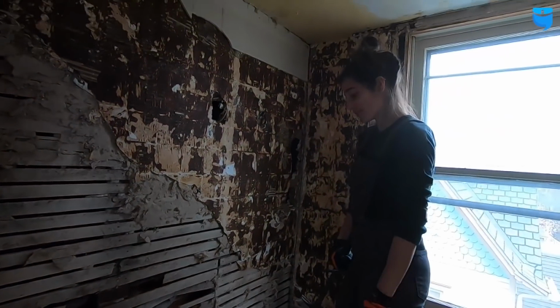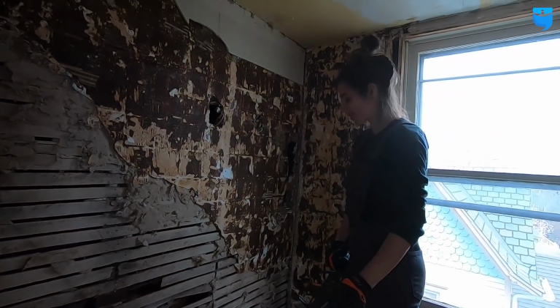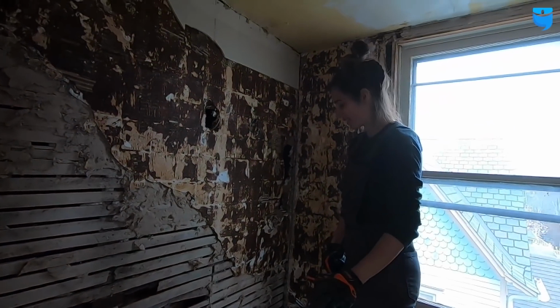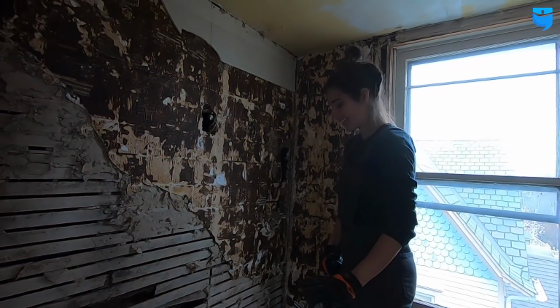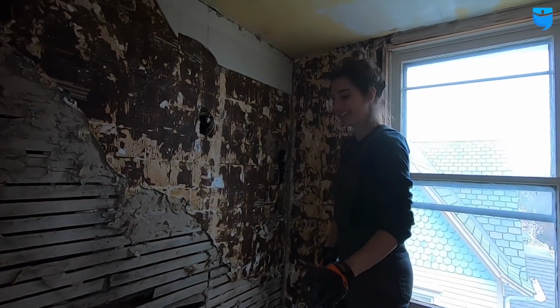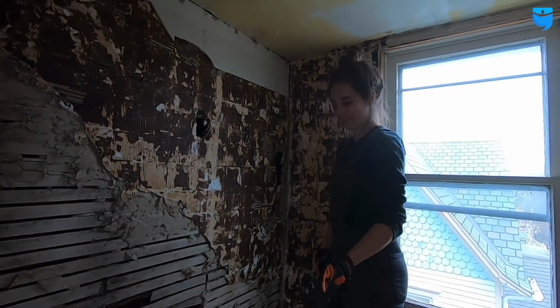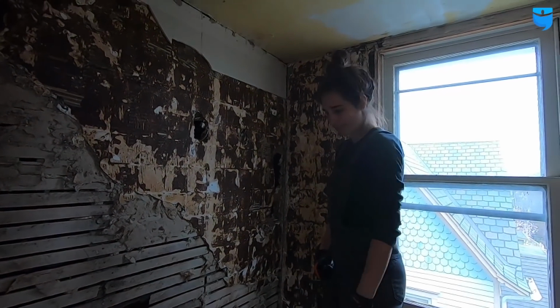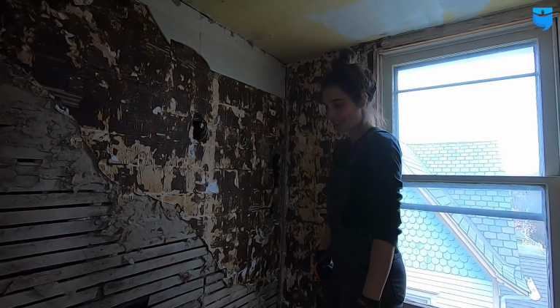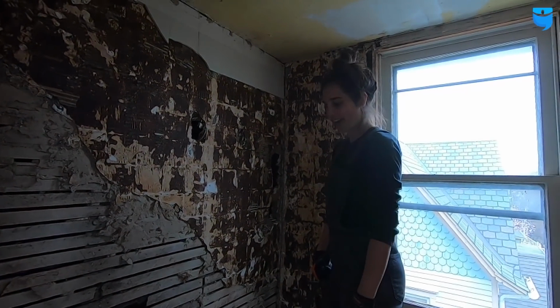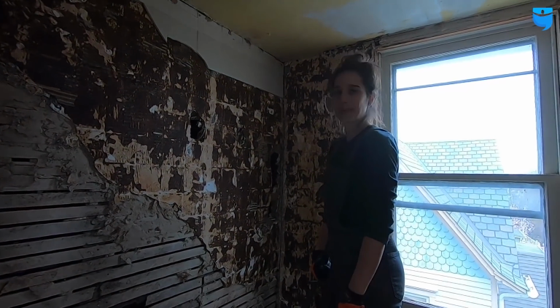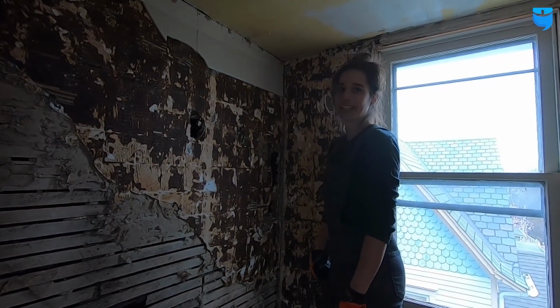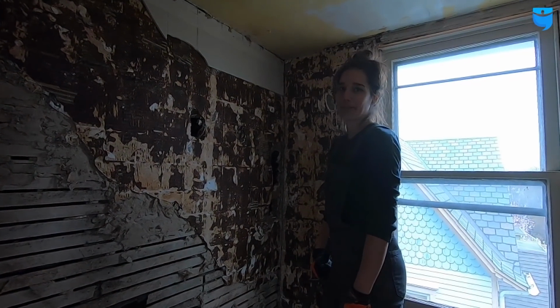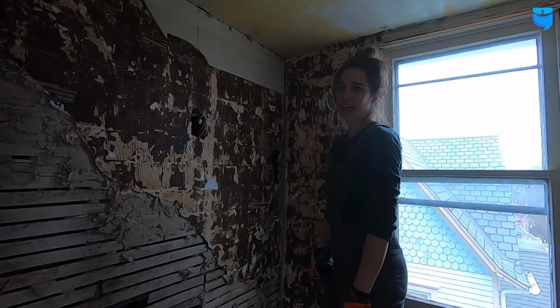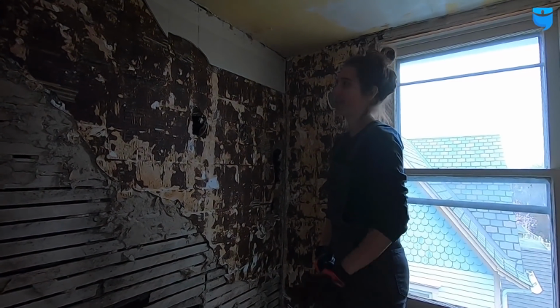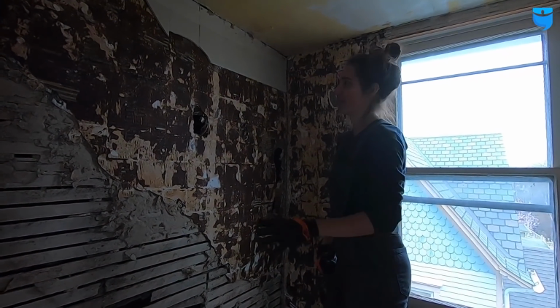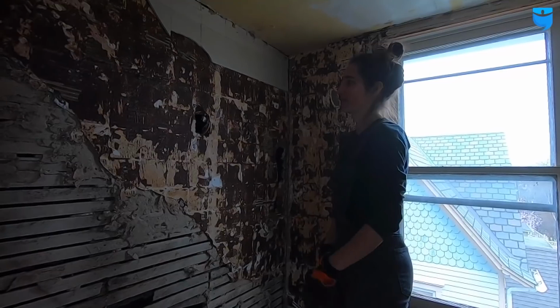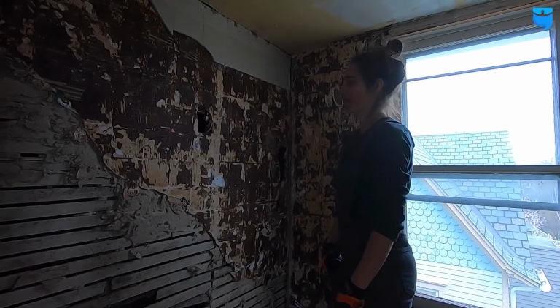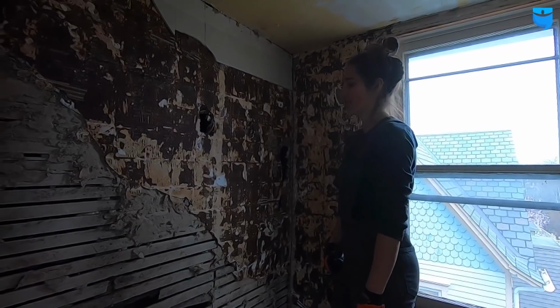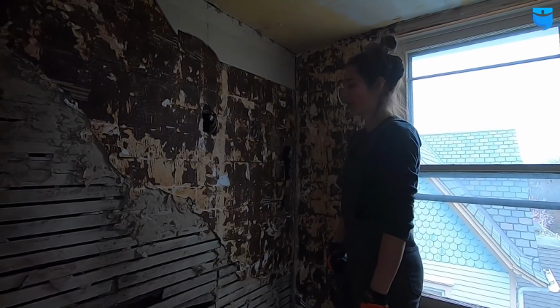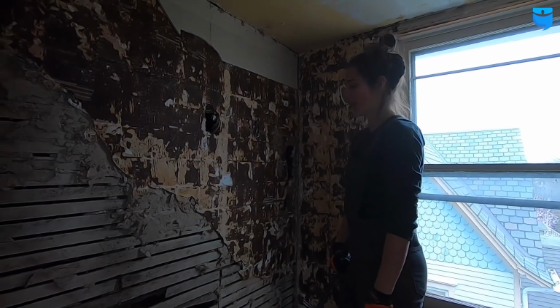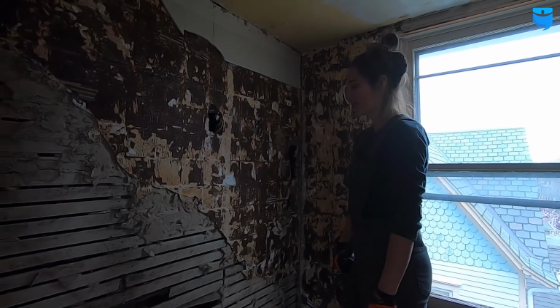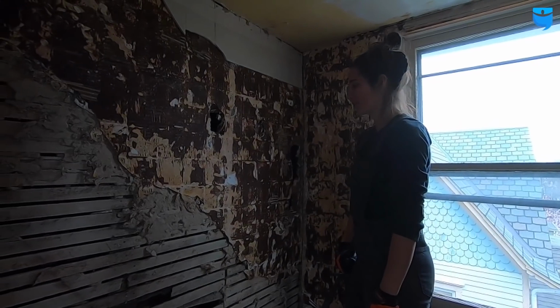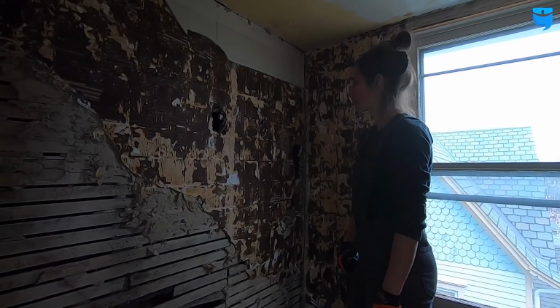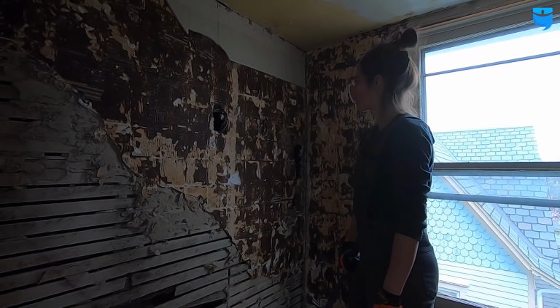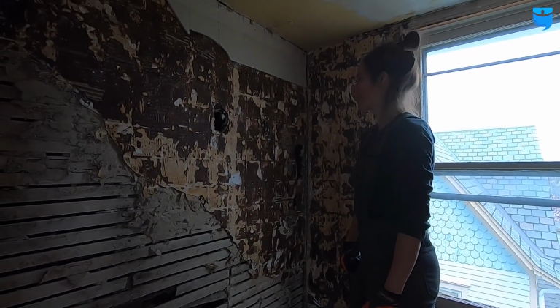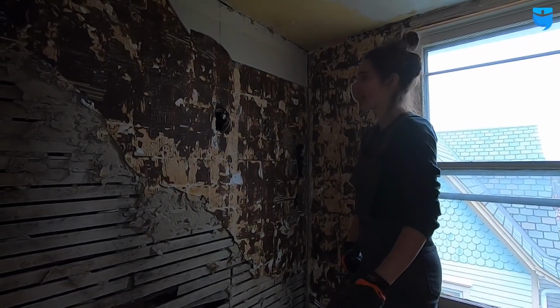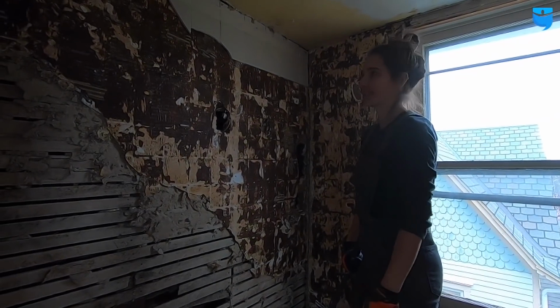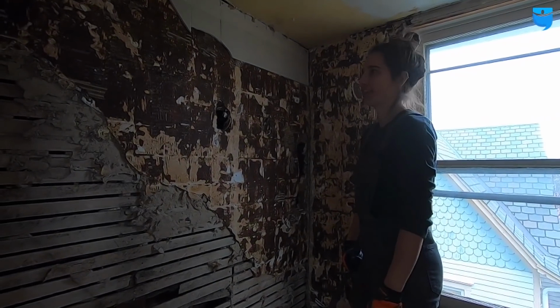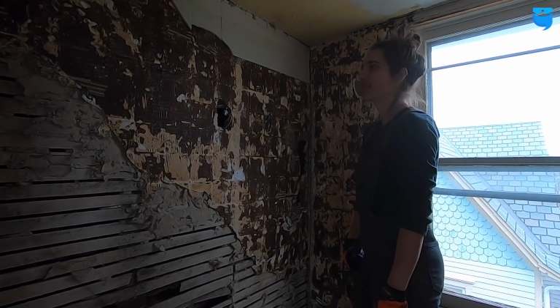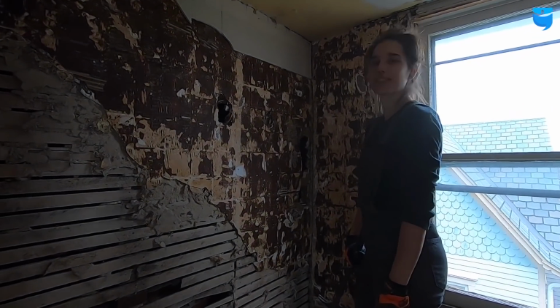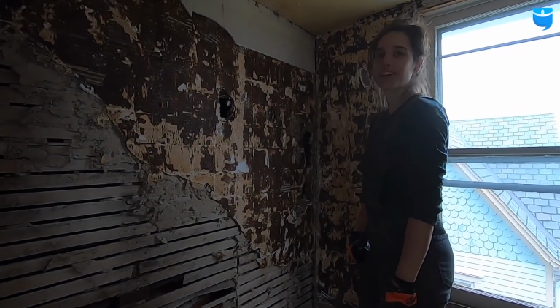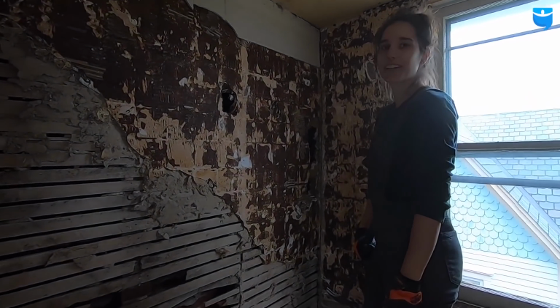Fortunately I haven't made any damage yet. I'm trying to be super careful, but it's coming down kind of easy. It's going to look good.